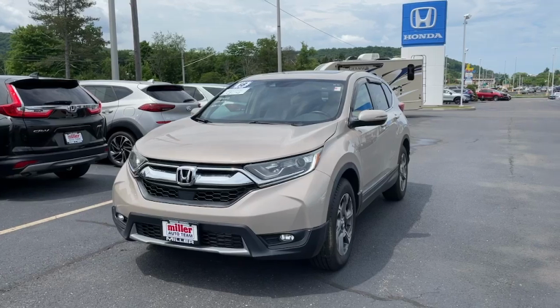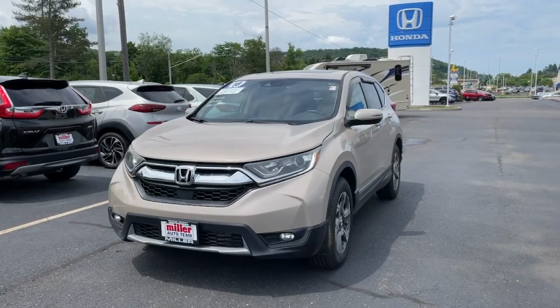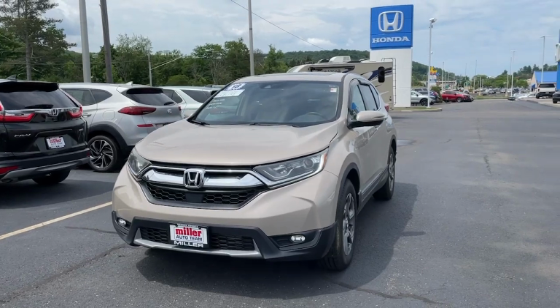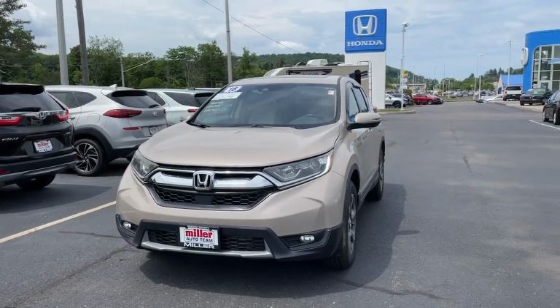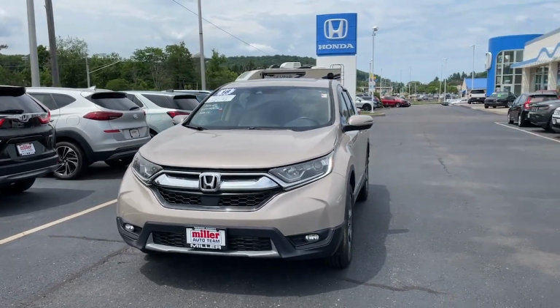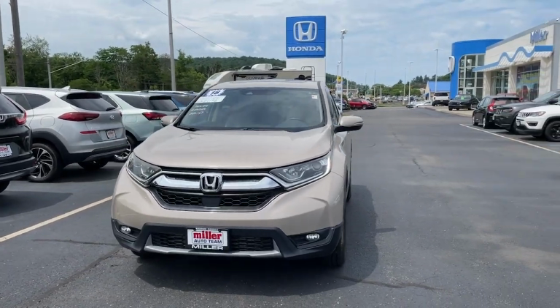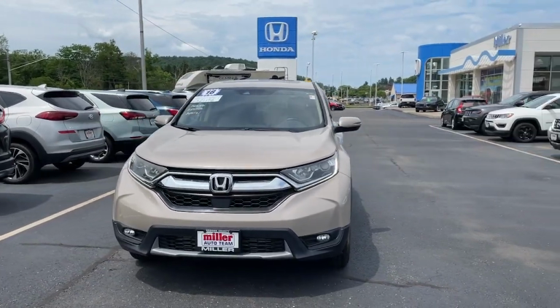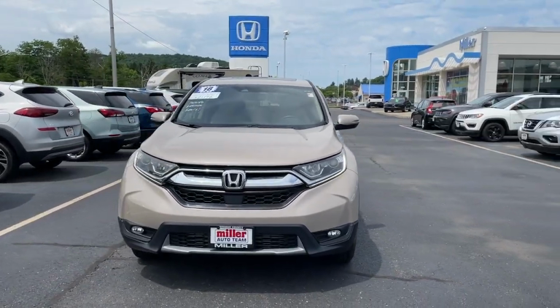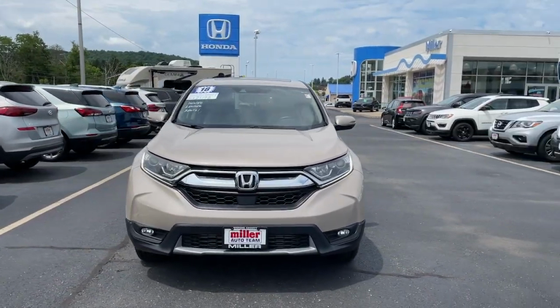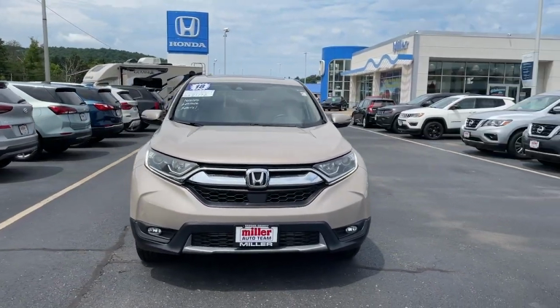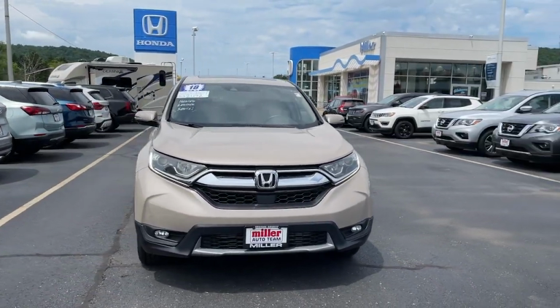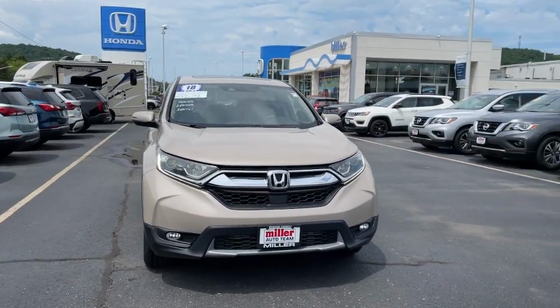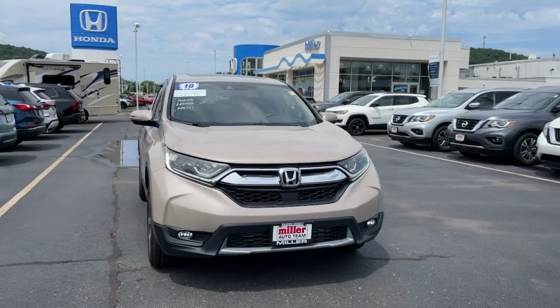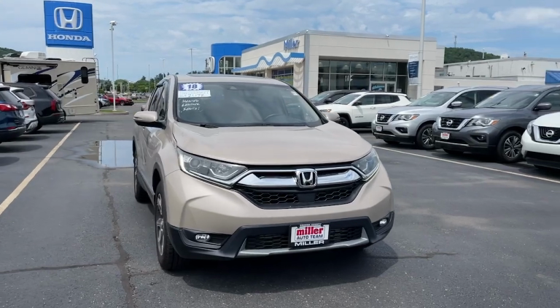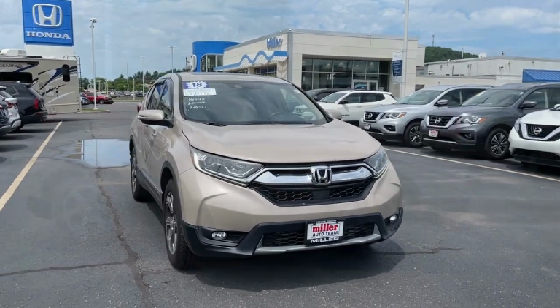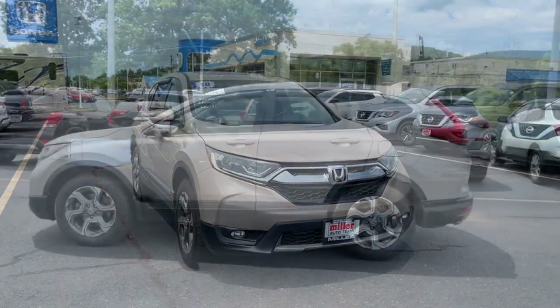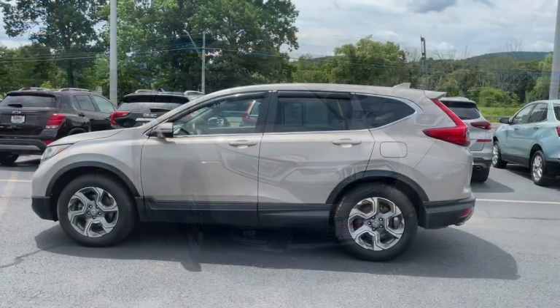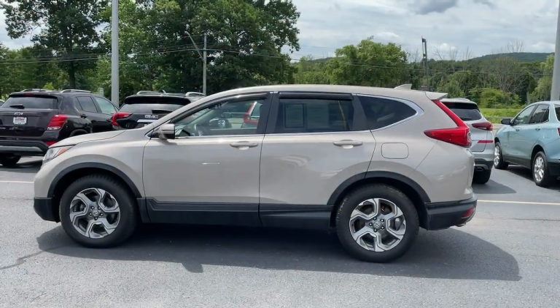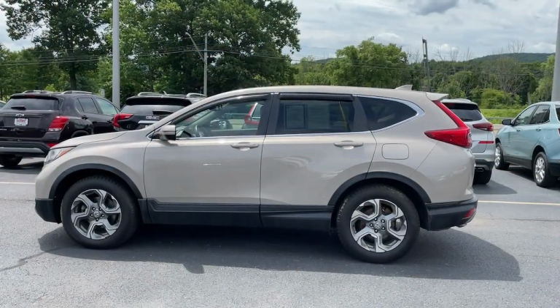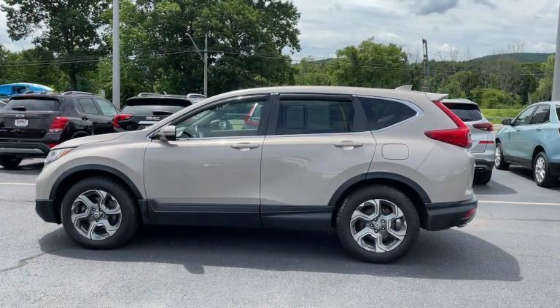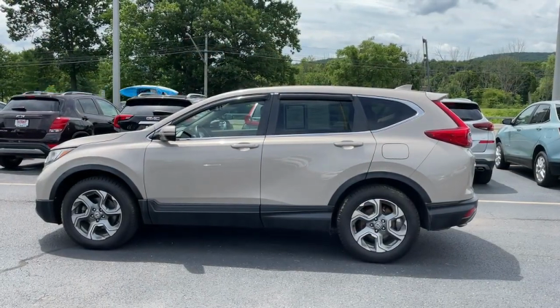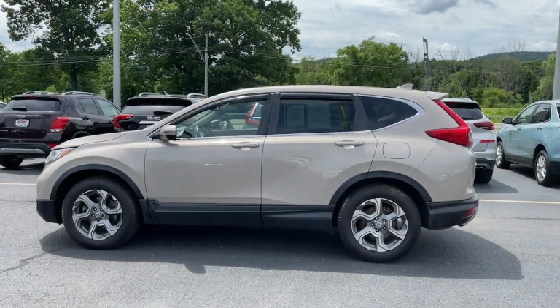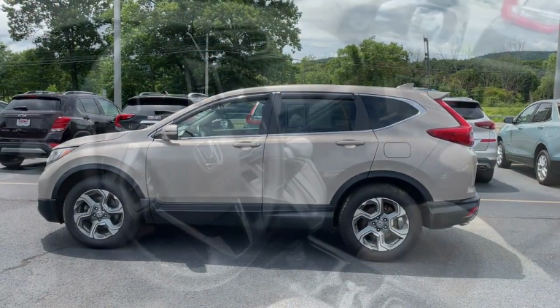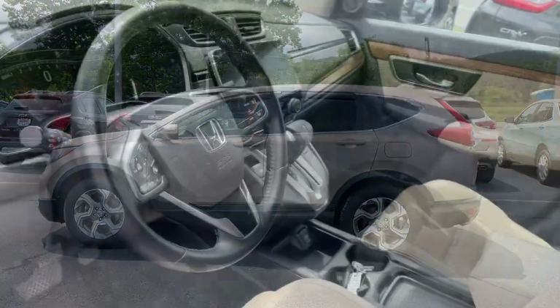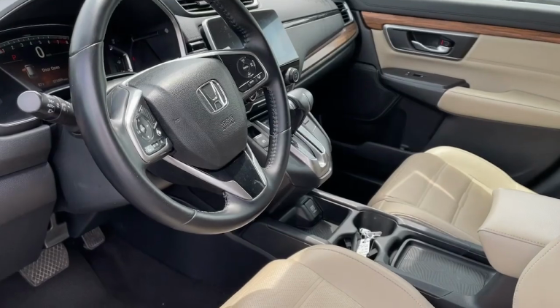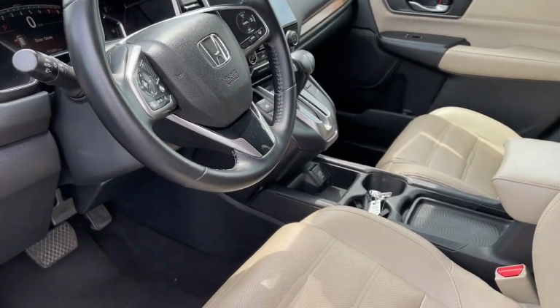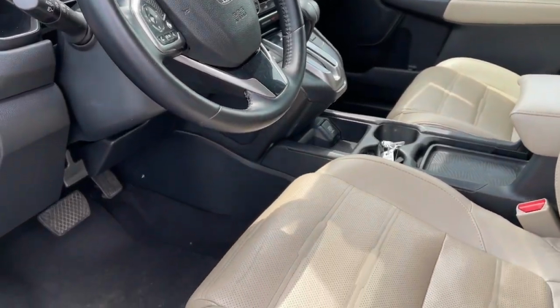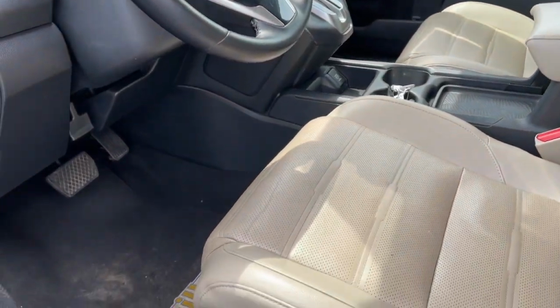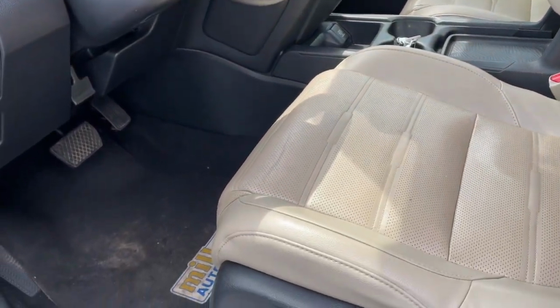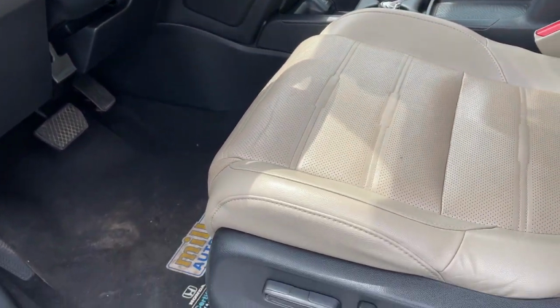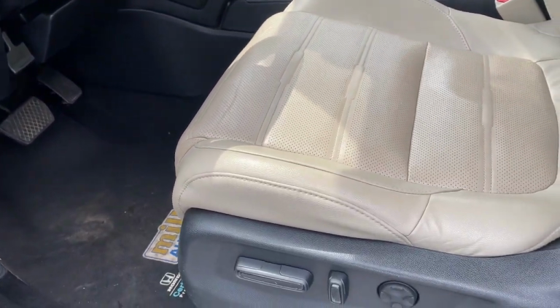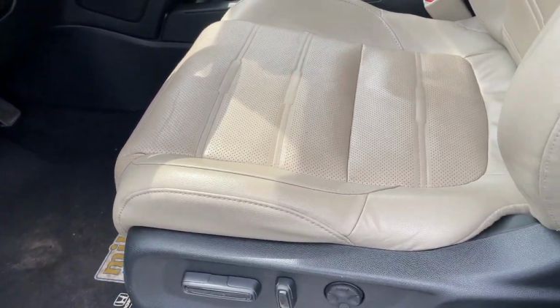You're going to love the 2018 Honda CR-V. With less than 80,000 miles on the odometer, this vehicle provides excellent value. Prepare to fall in love with this sleek, tech-savvy CR-V.